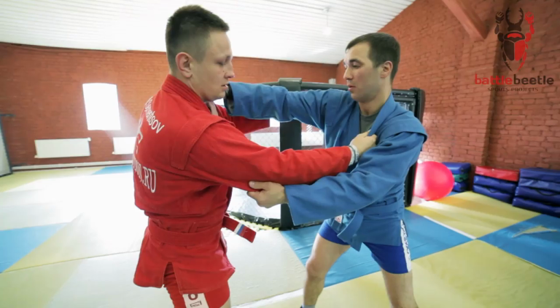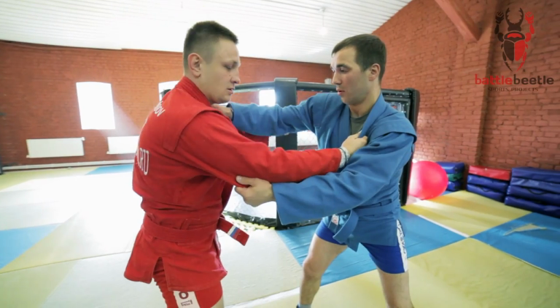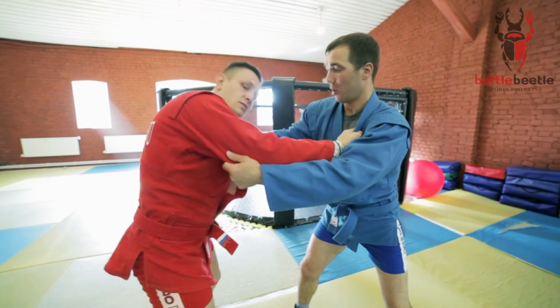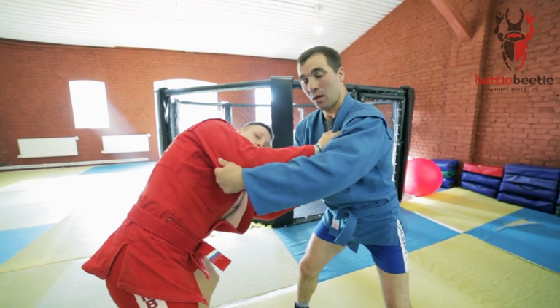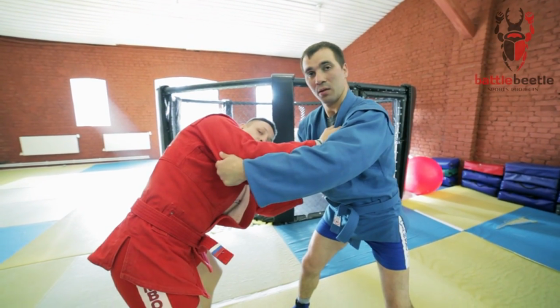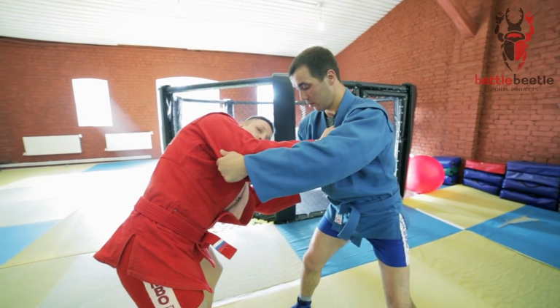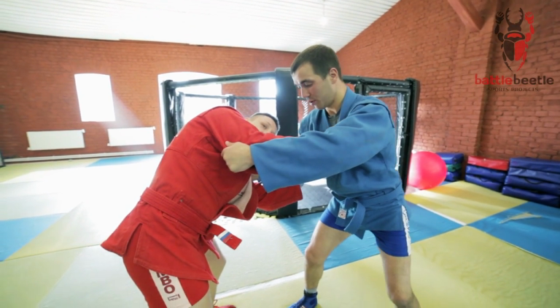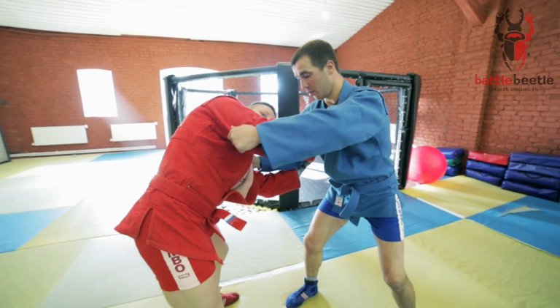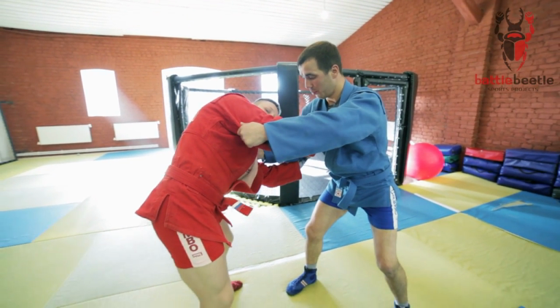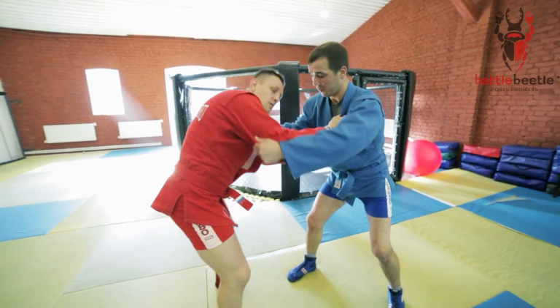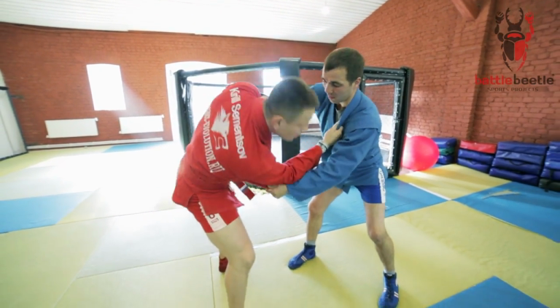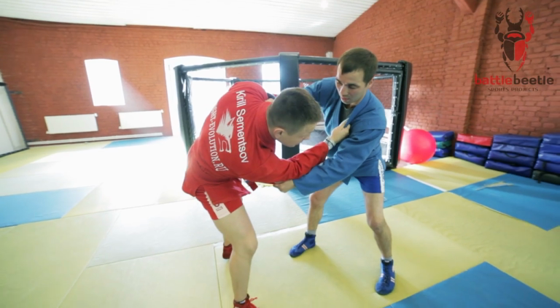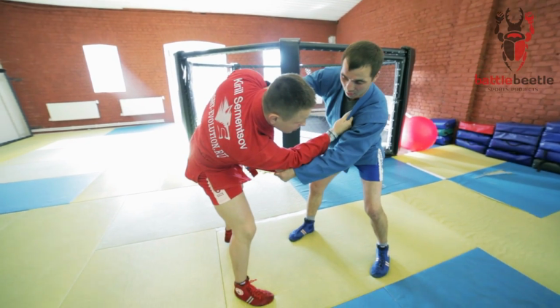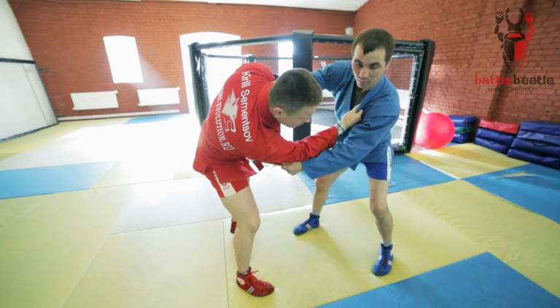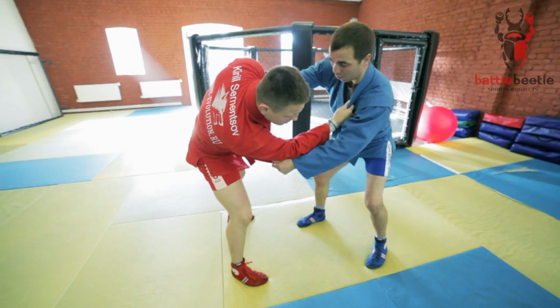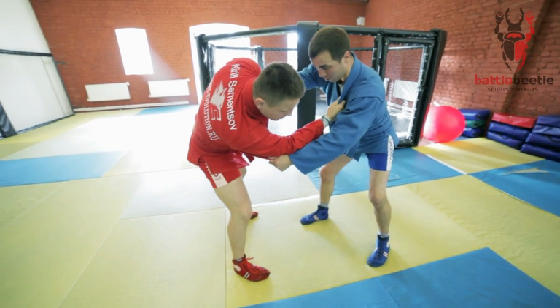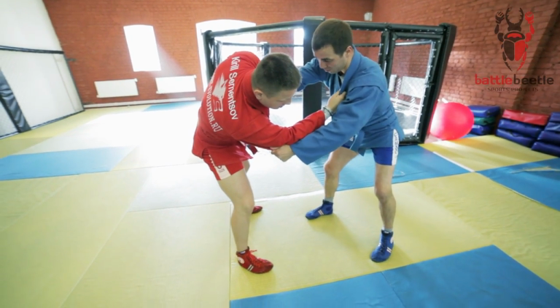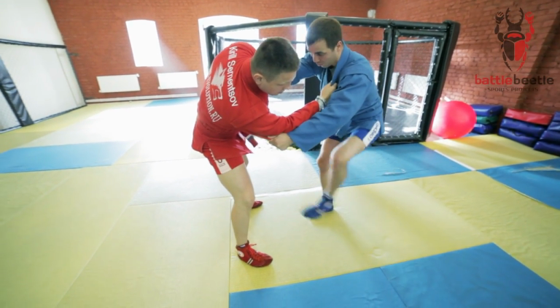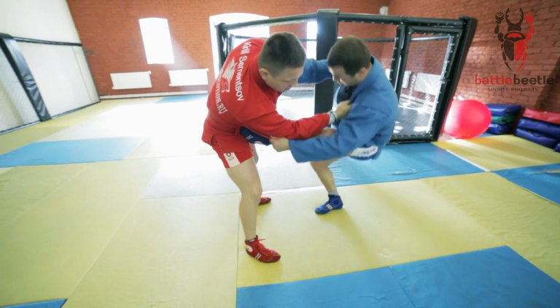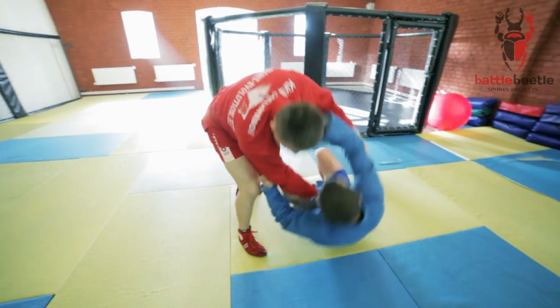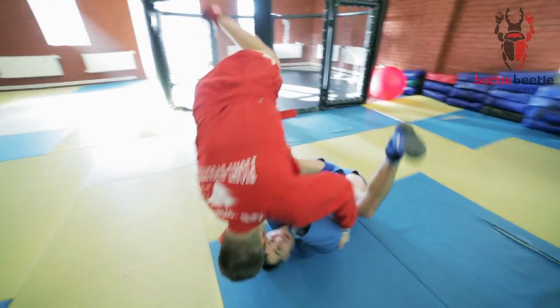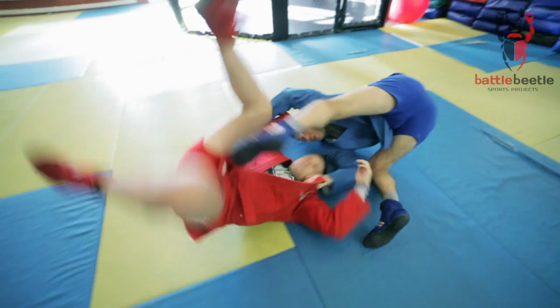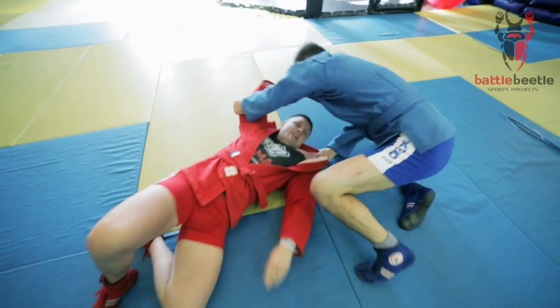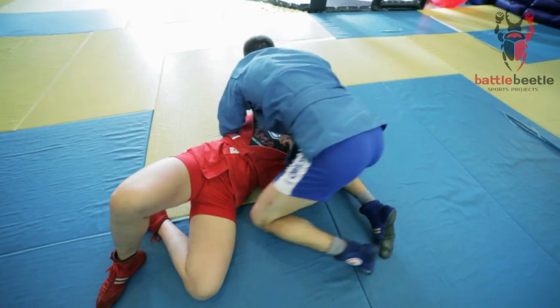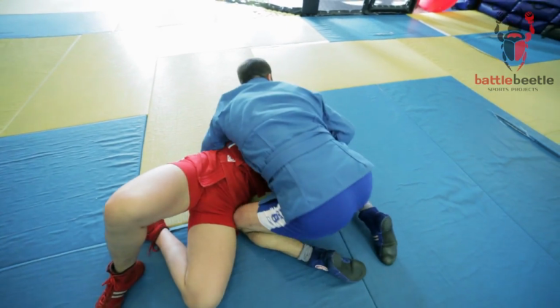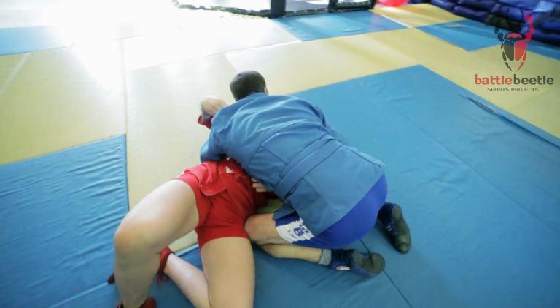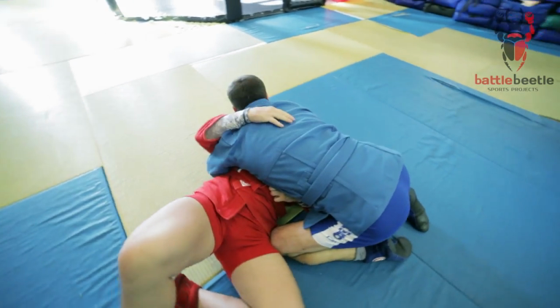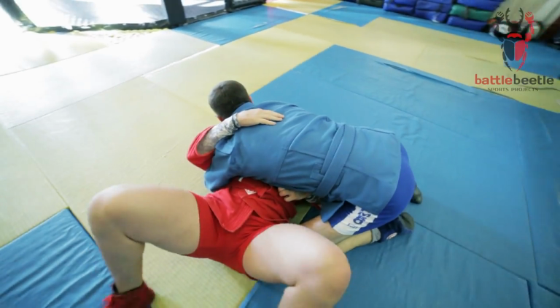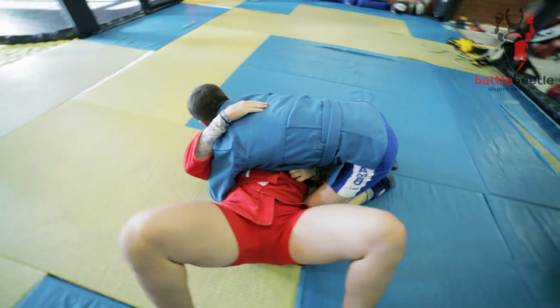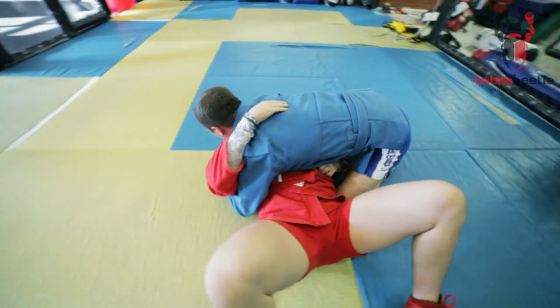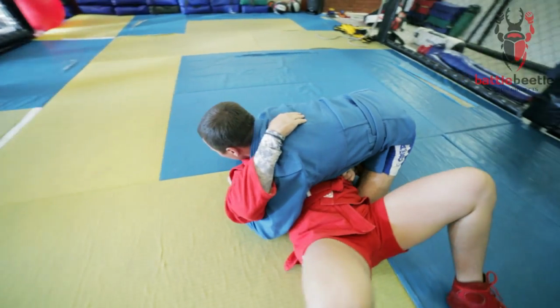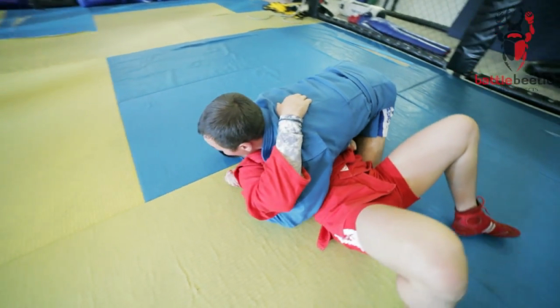I pull him down and sideways. He reacts by moving his body to the opposite side and putting his weight on his right foot. I put my left foot on his stomach and rotate, positioning my head close to his right foot. That's where I finish the throw and establish ground control.